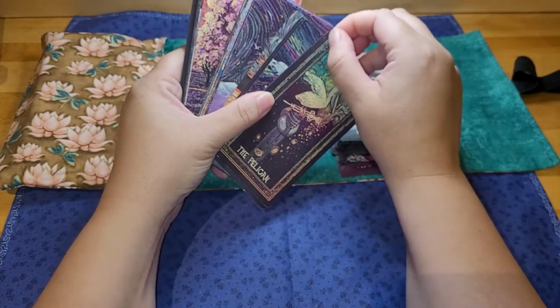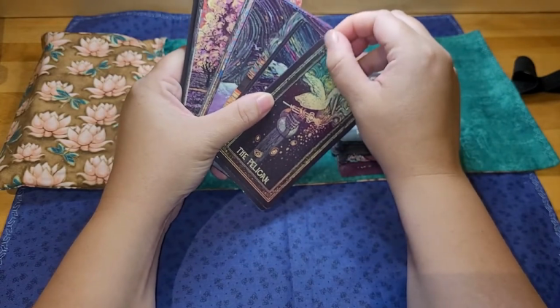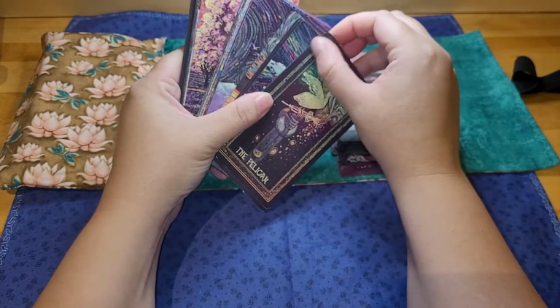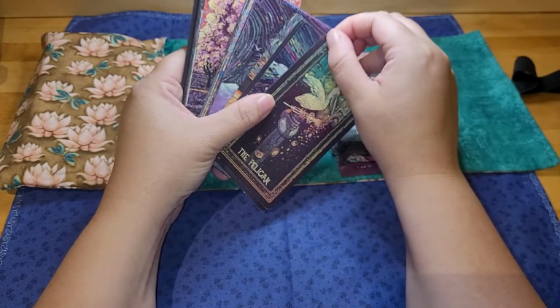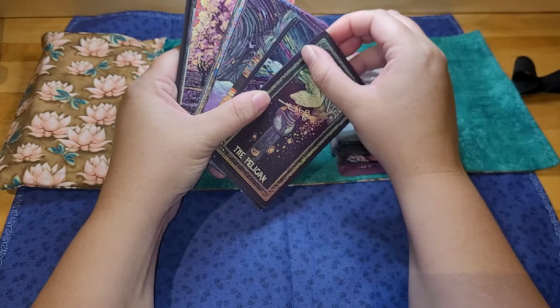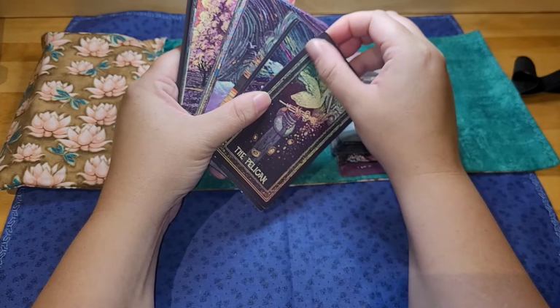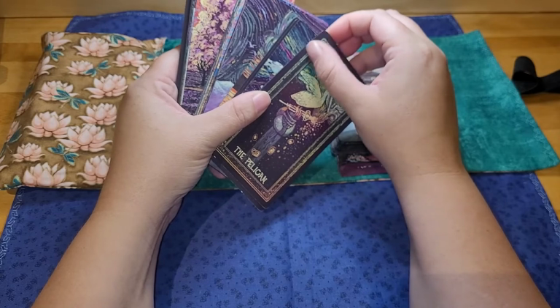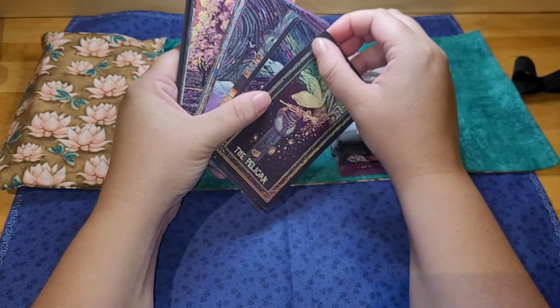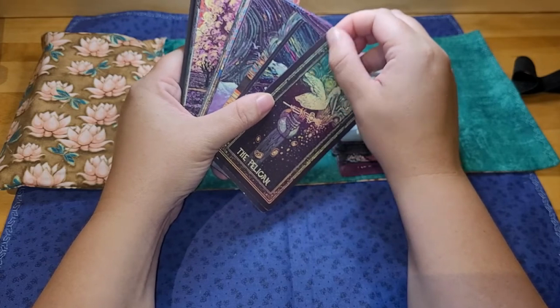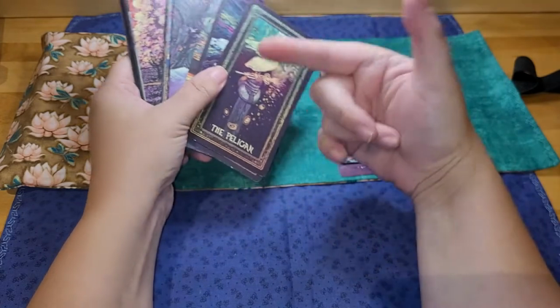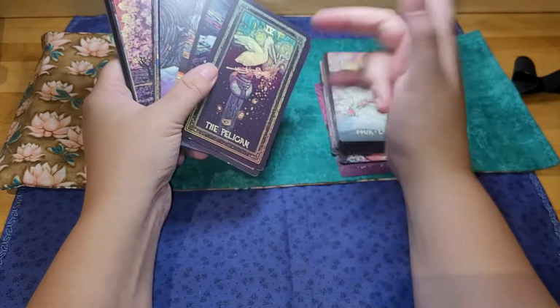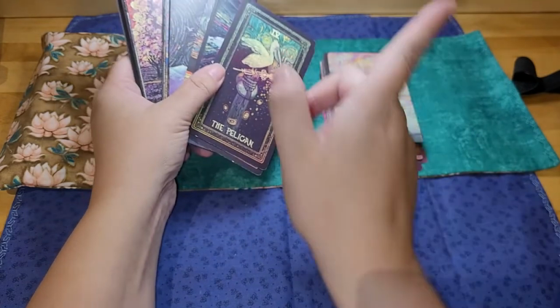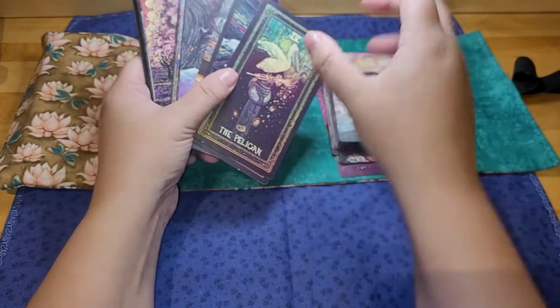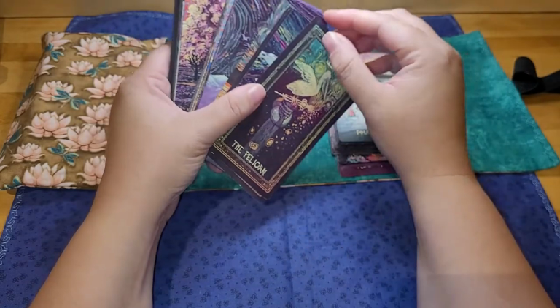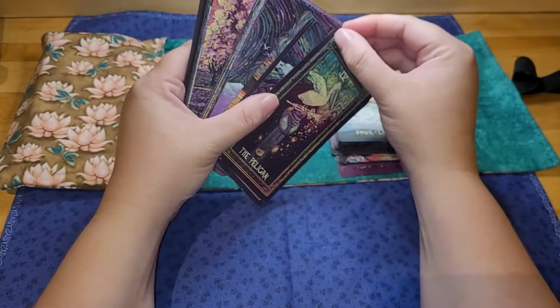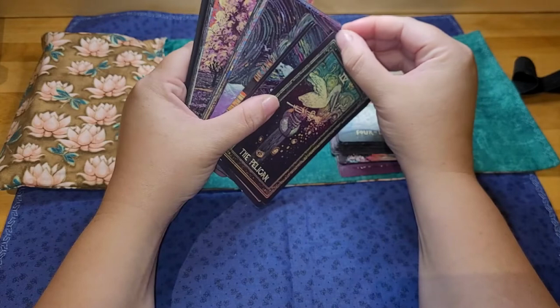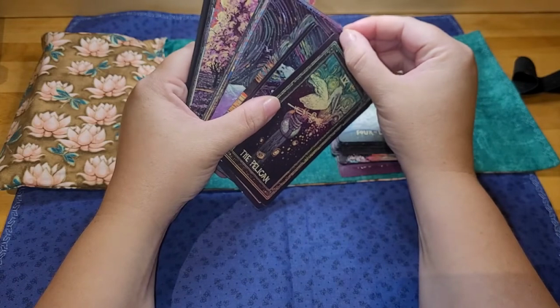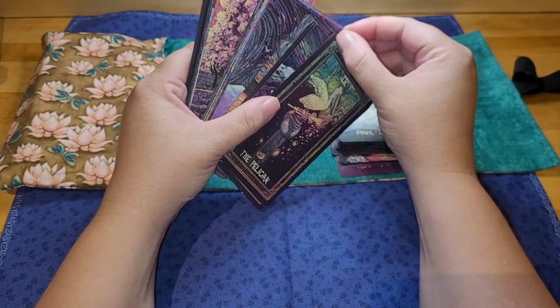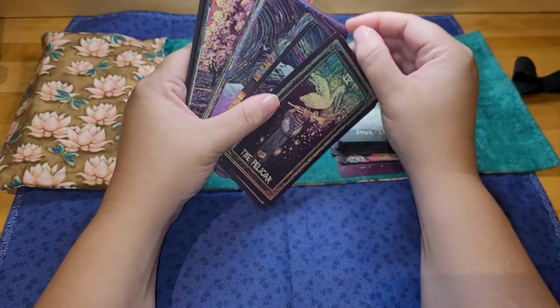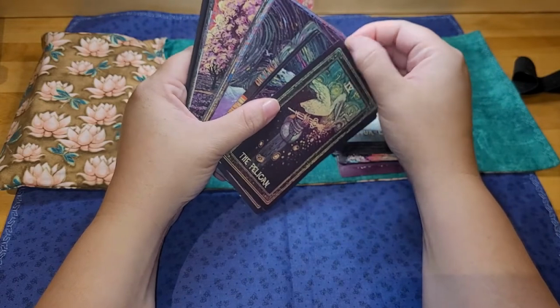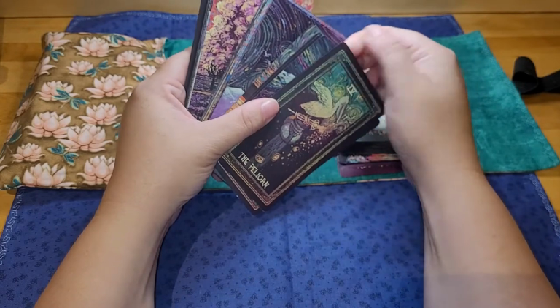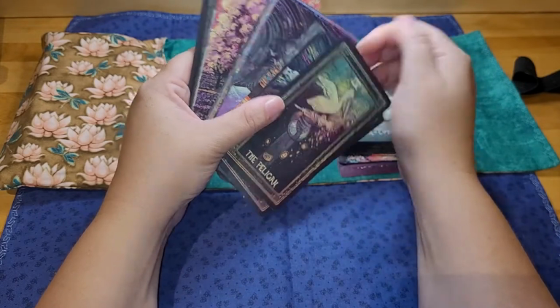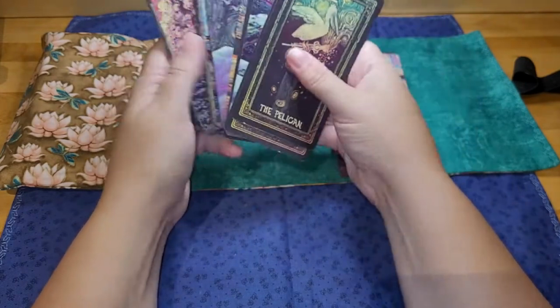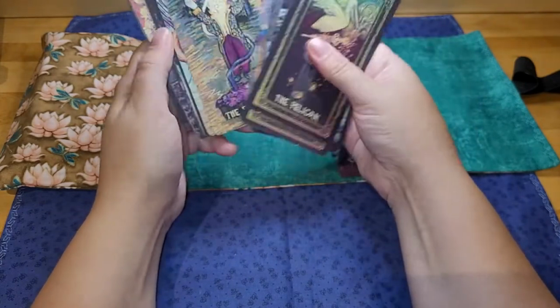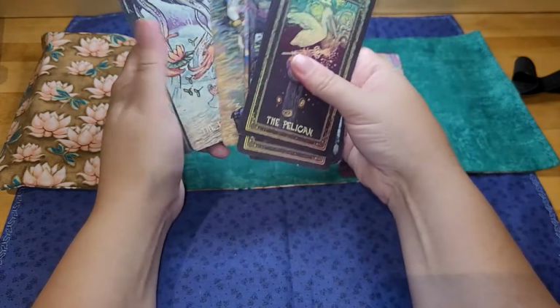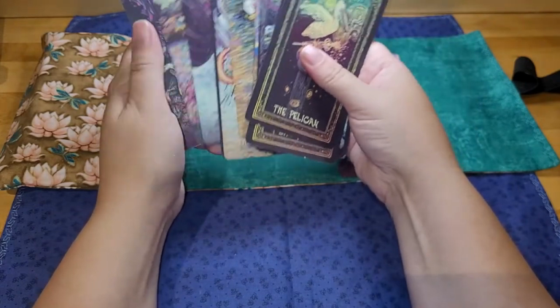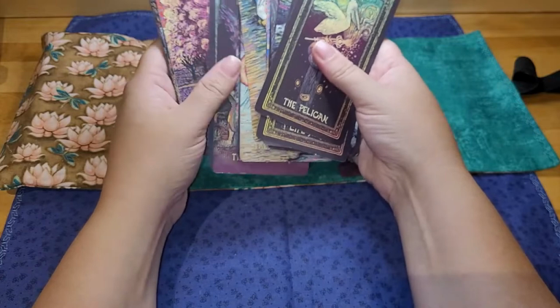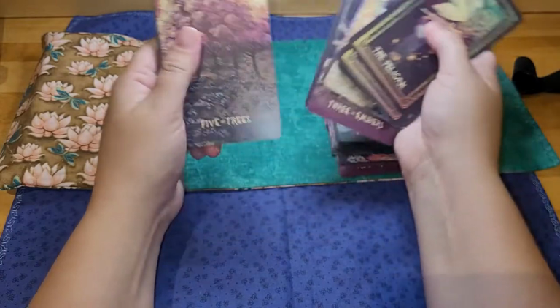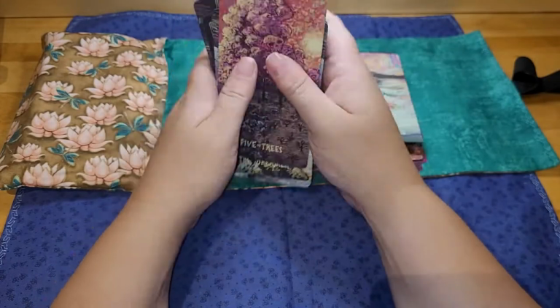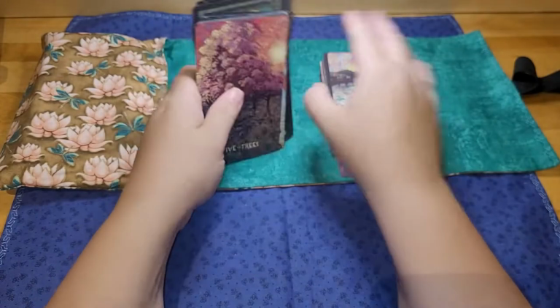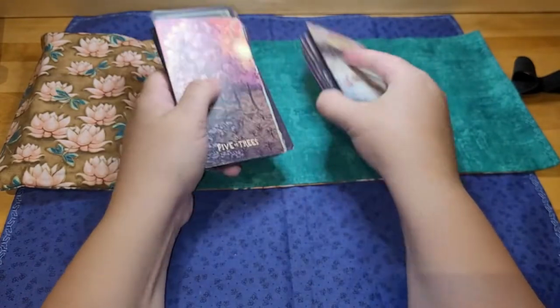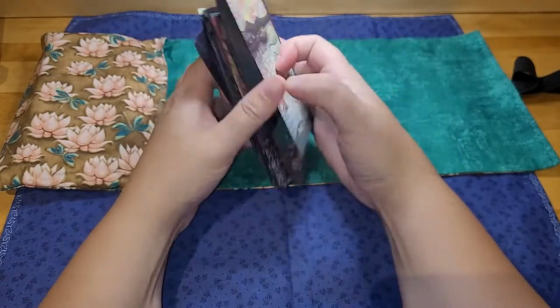Somewhere along the way I got this idea — I might have gotten it from watching an old video of Jessica and the Moon, who was formerly known as Jessica the Story Witch. I'll link her channel, because I've repeatedly watched her journal videos.